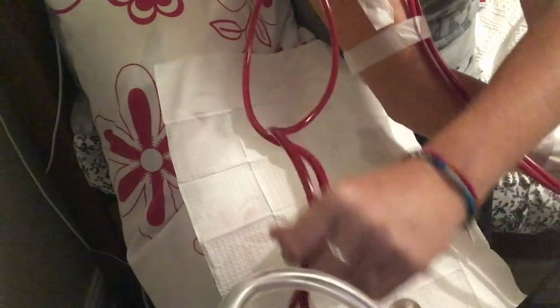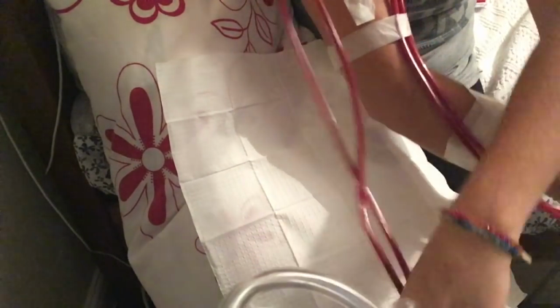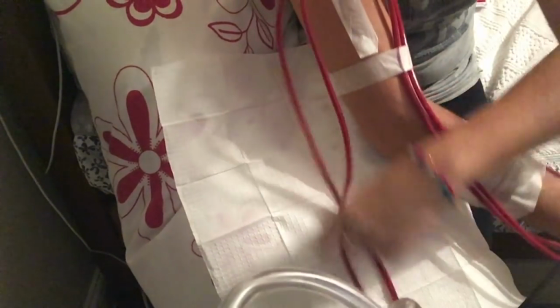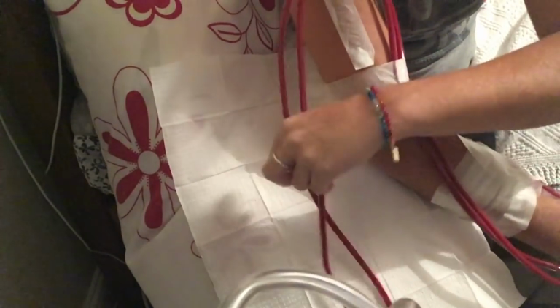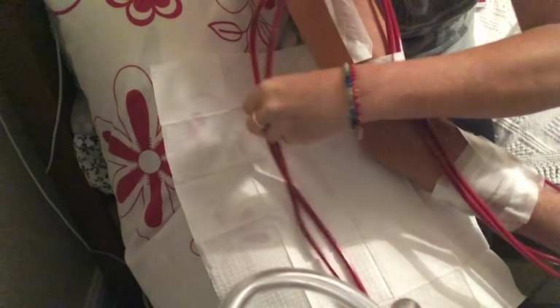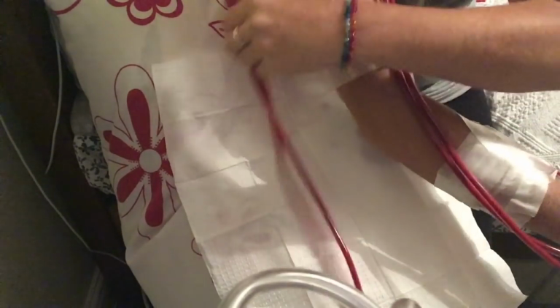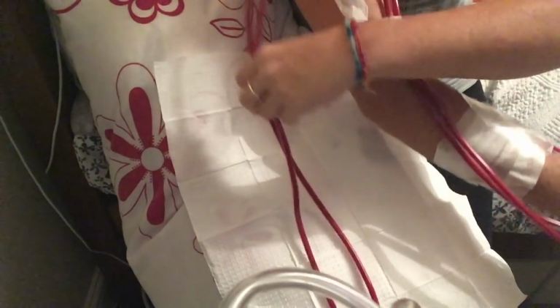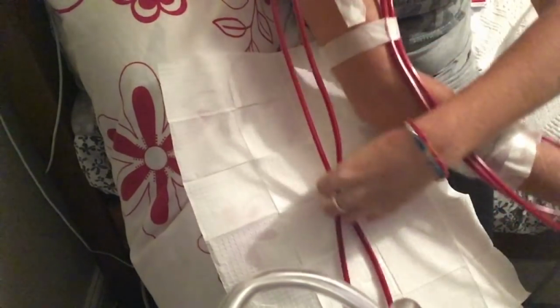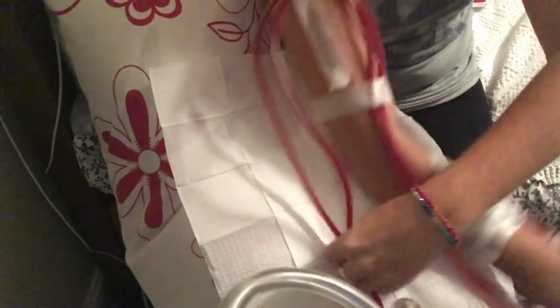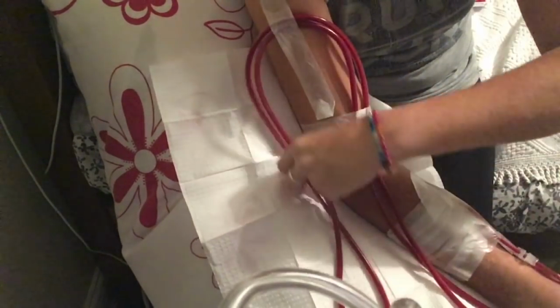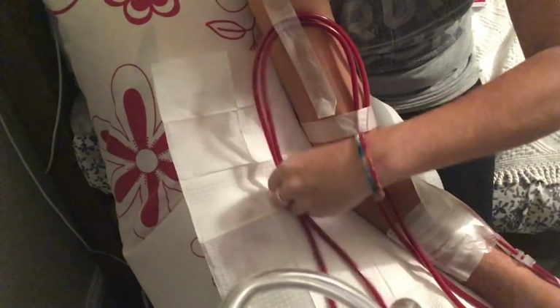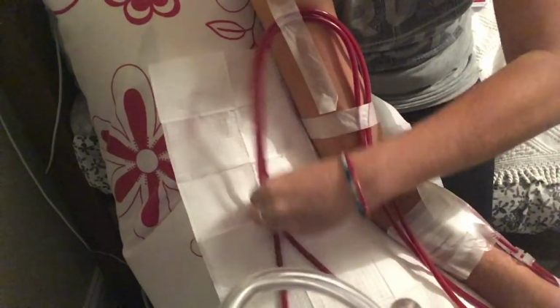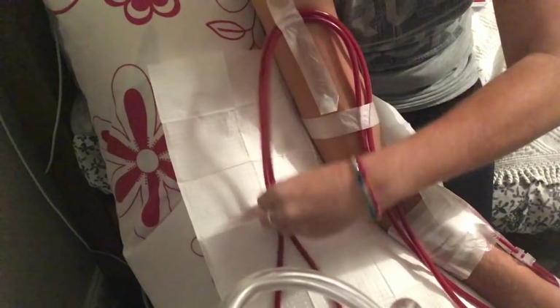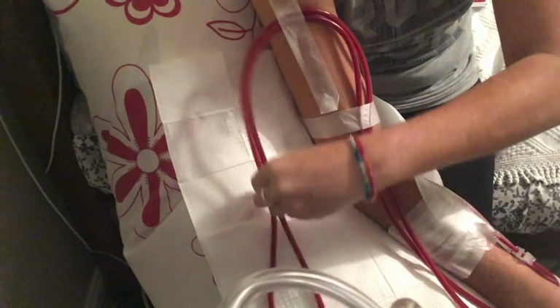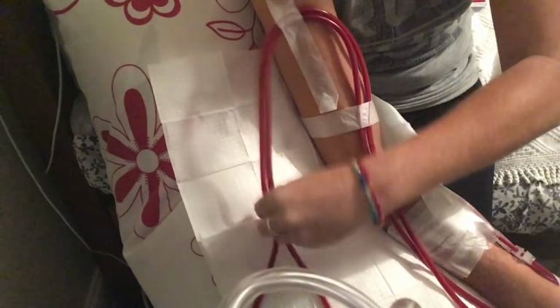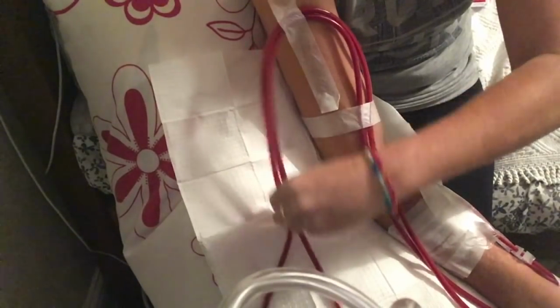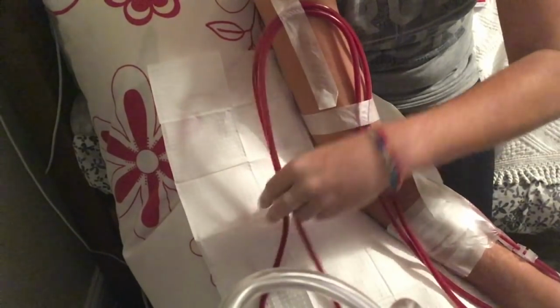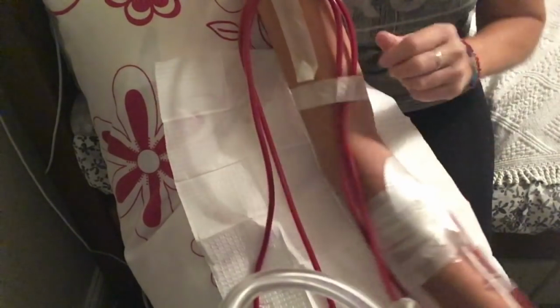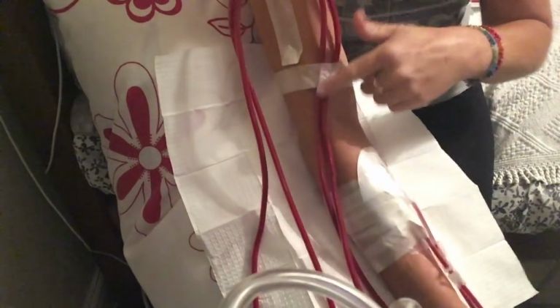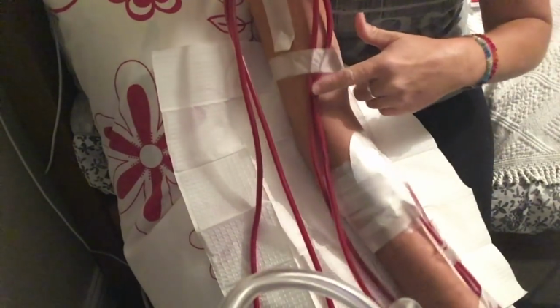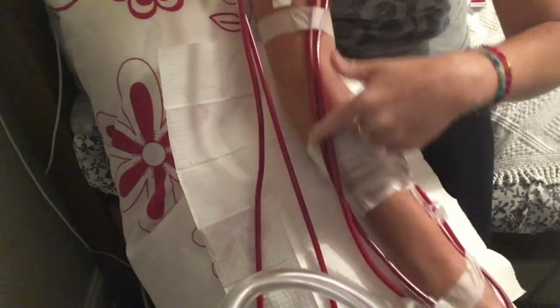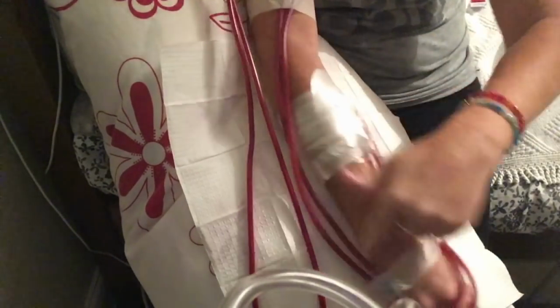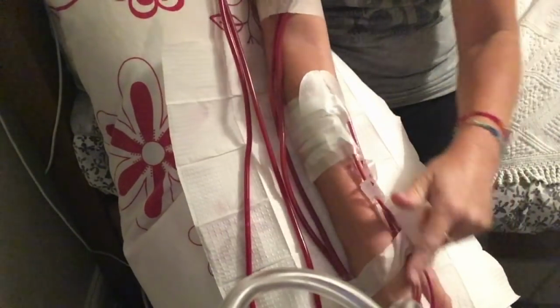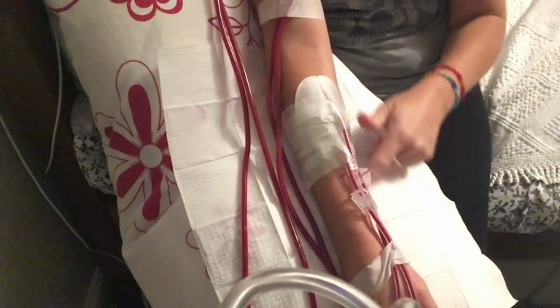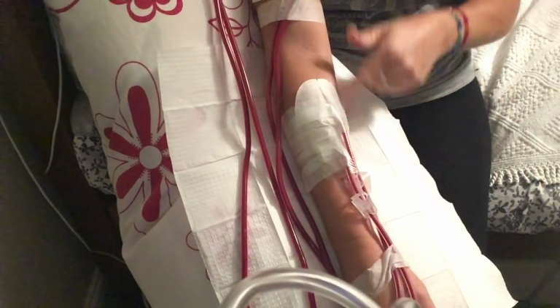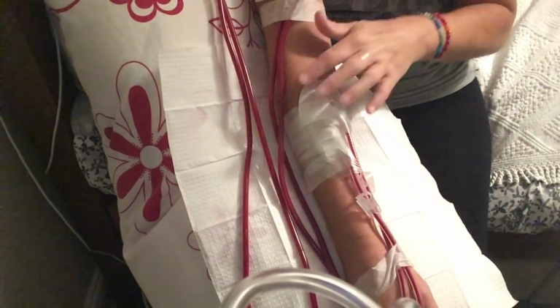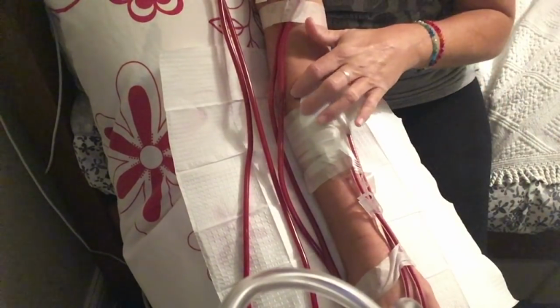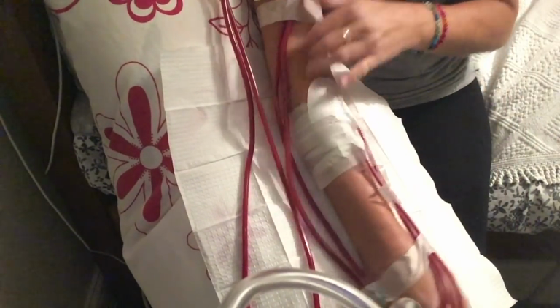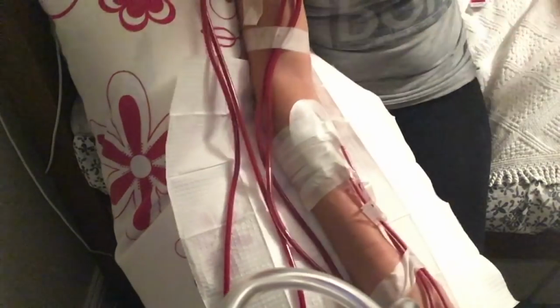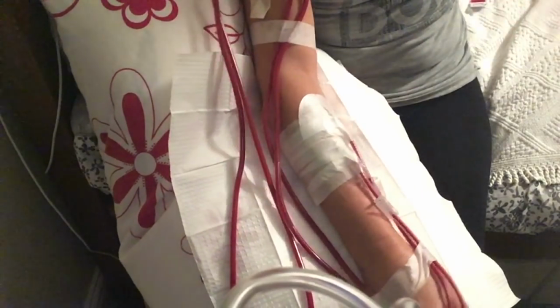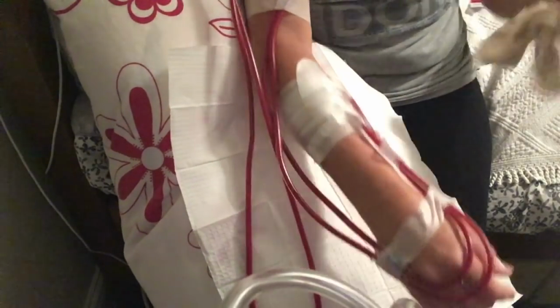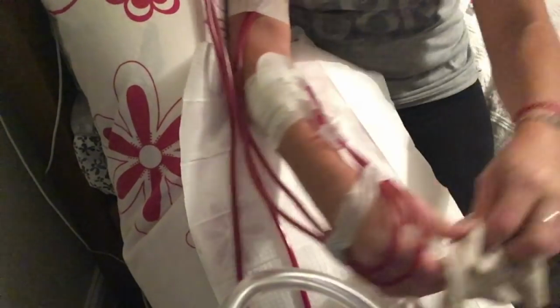I know that if I were to pull on the lines in the night at all, all it would do is pull on this piece of tape here. It doesn't do anything to where my actual needles are.